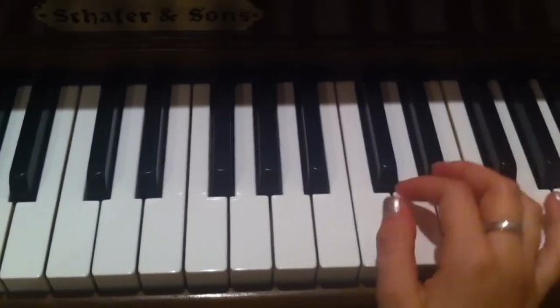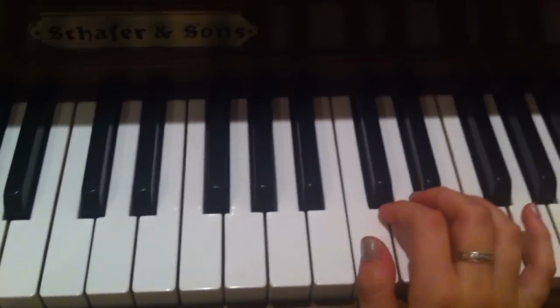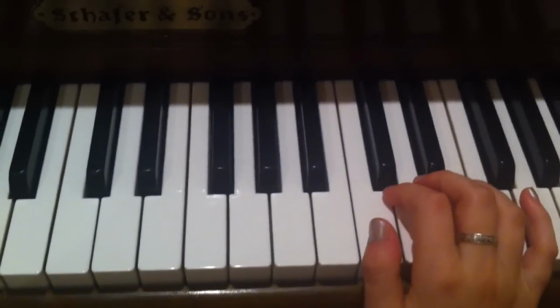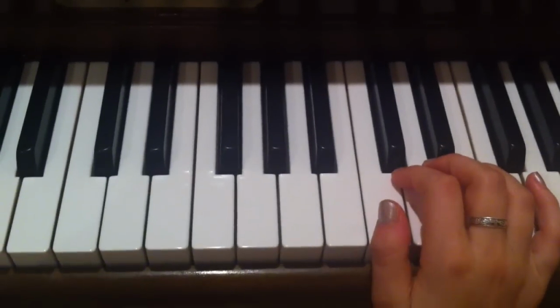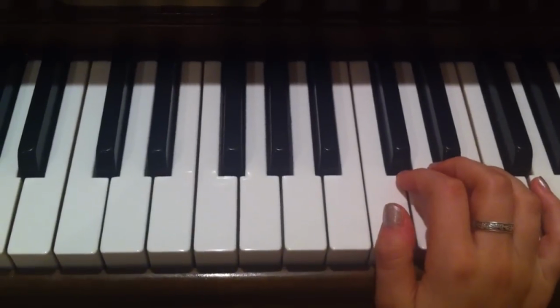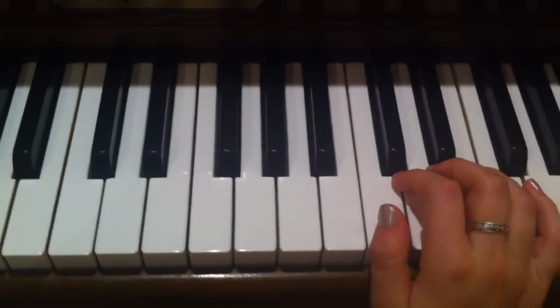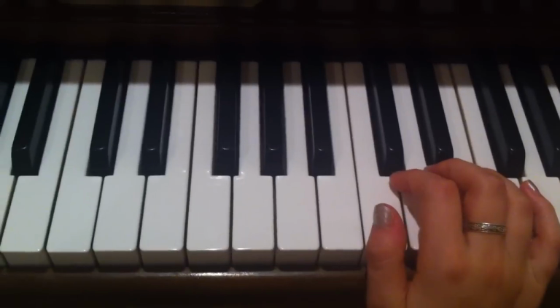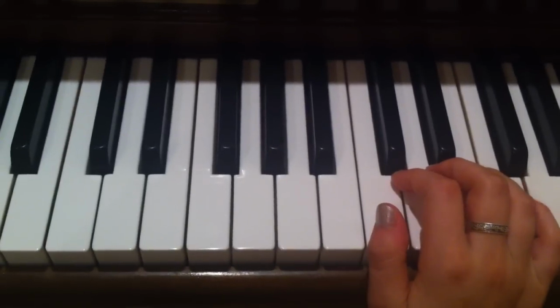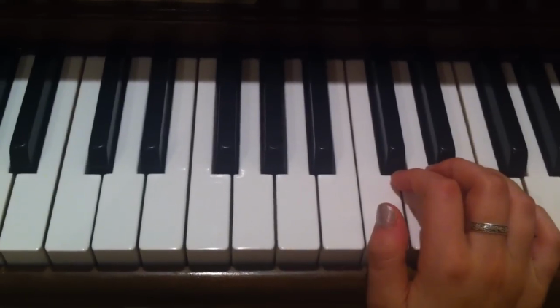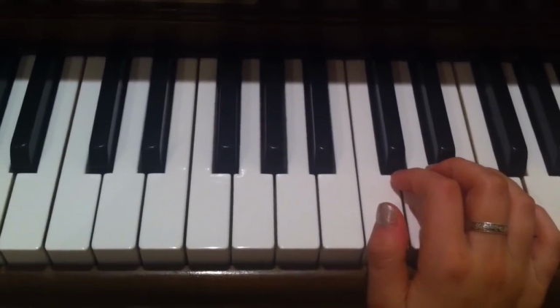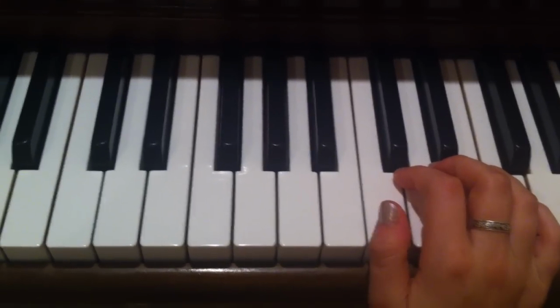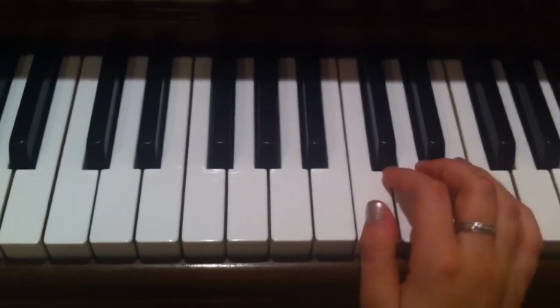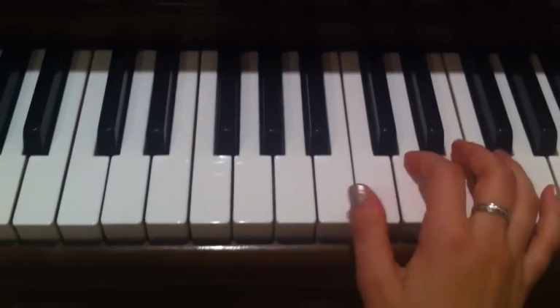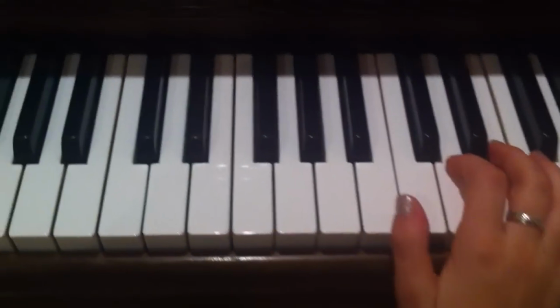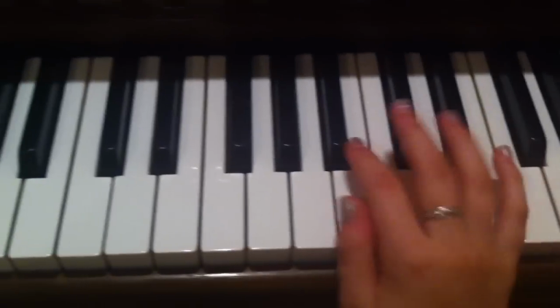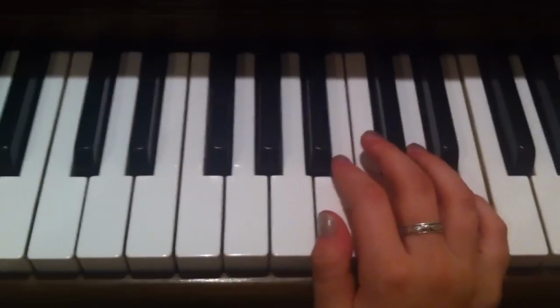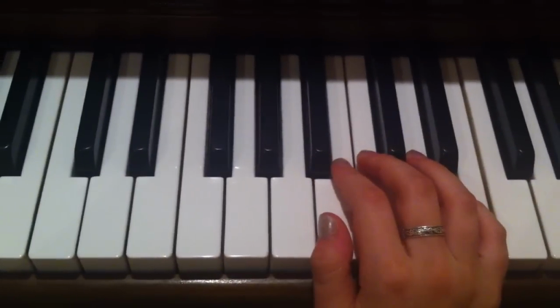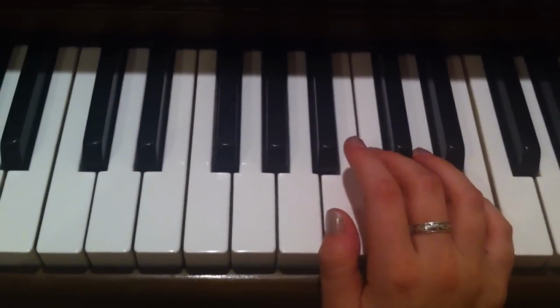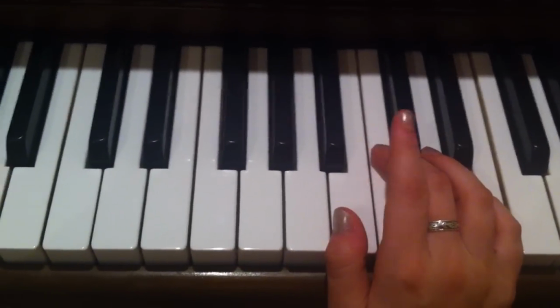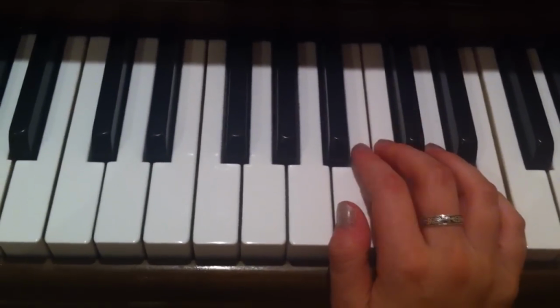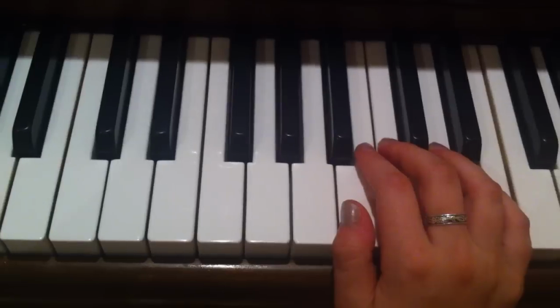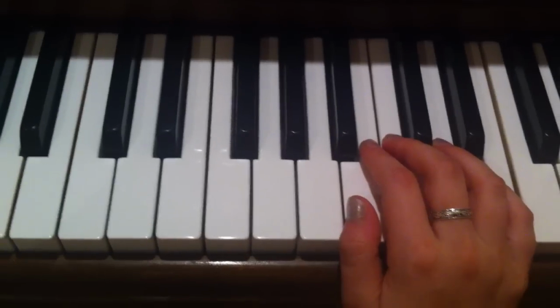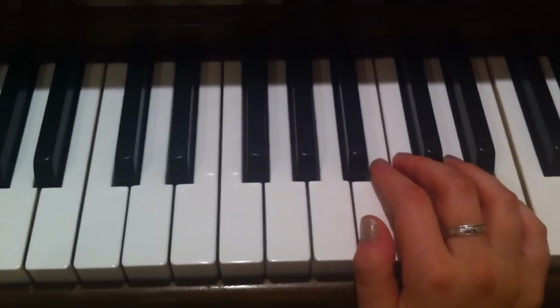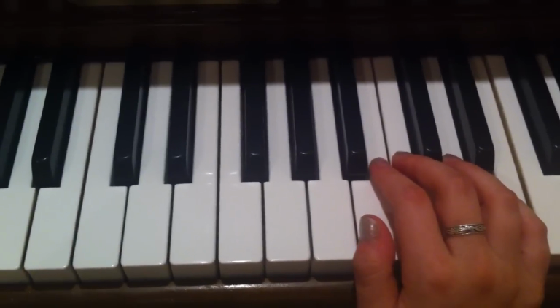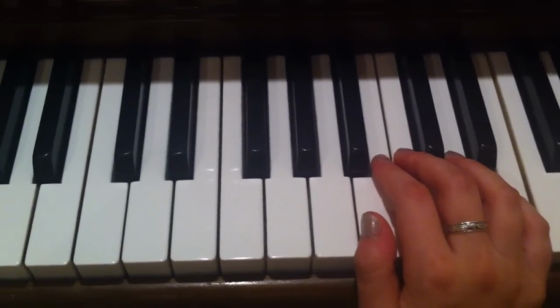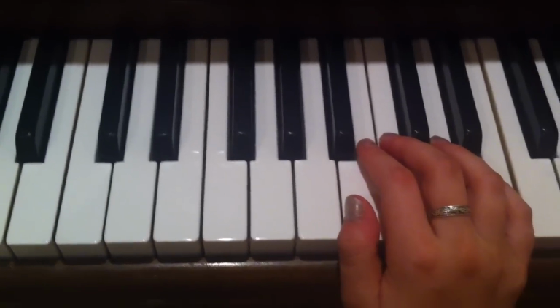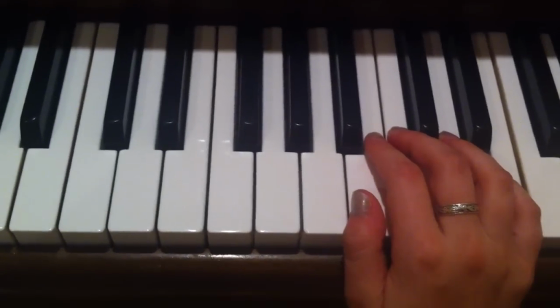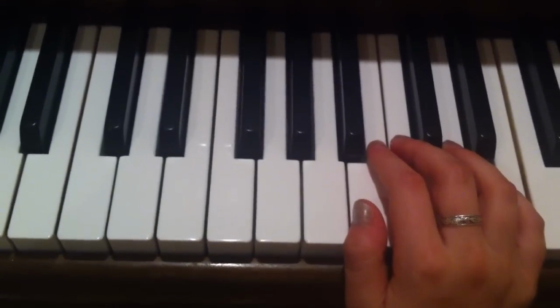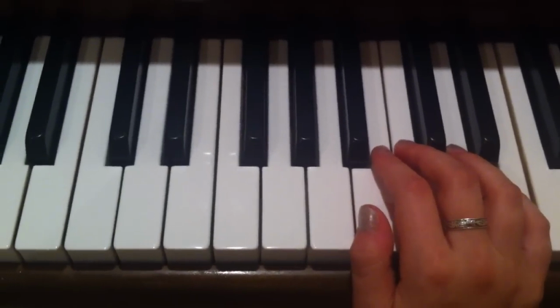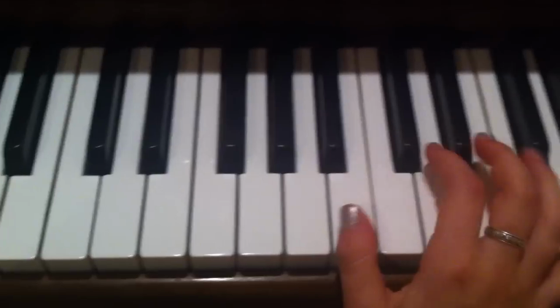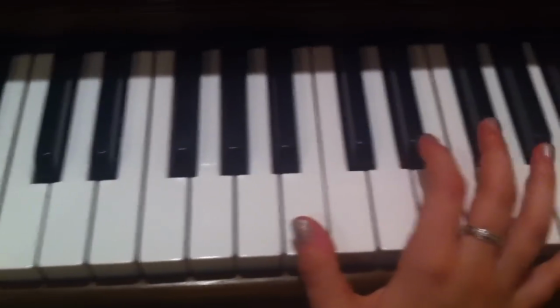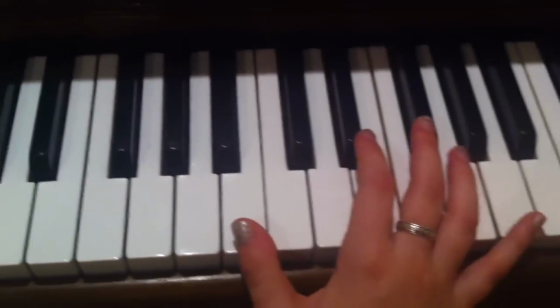Hi, so this is just a quick video on how to play On the Floor by JLo featuring Pitbull. Just keep in mind that this is my interpretation of the song and the chords might not be correct. I'm only doing this by ear.